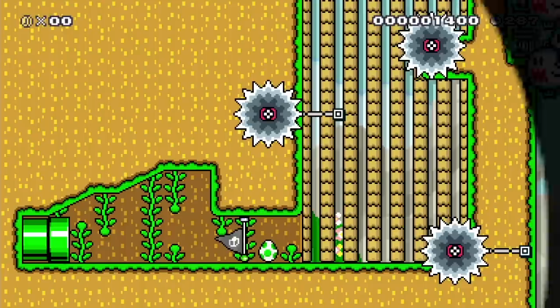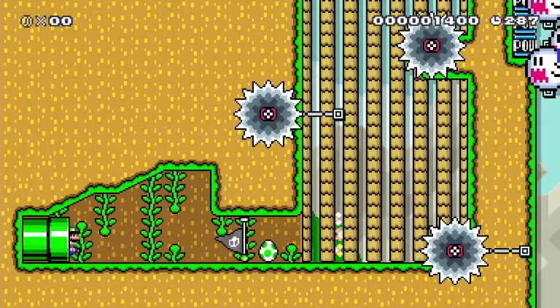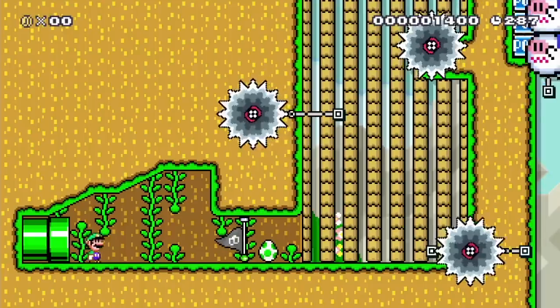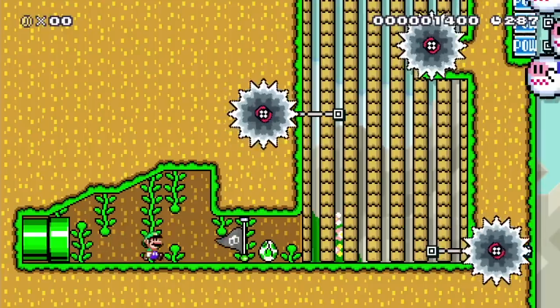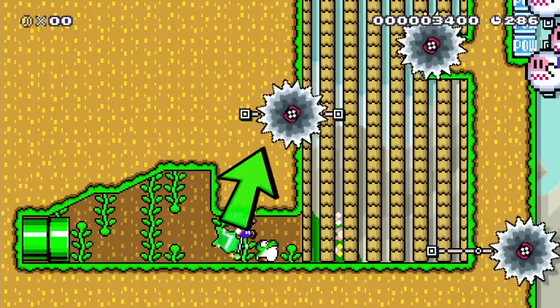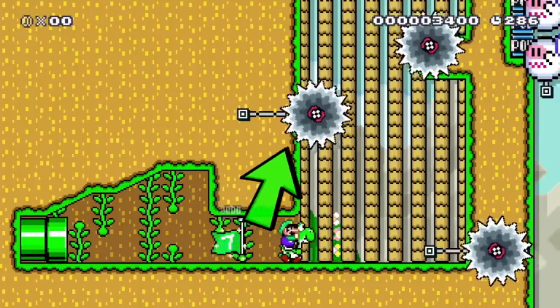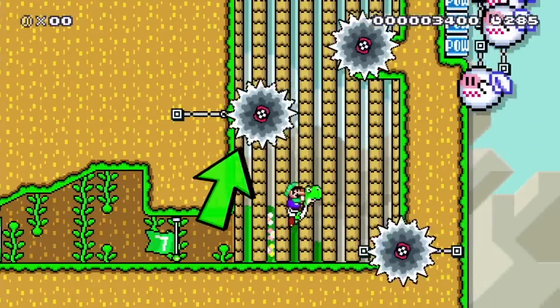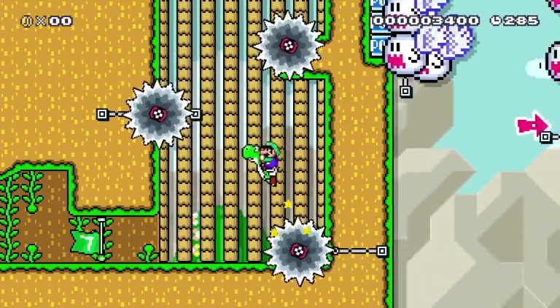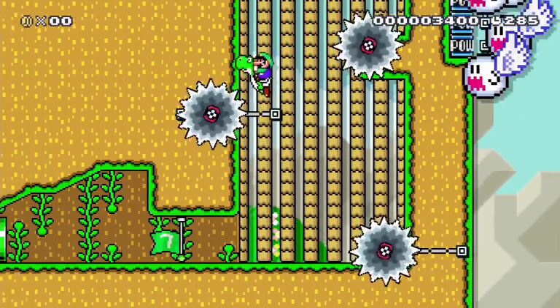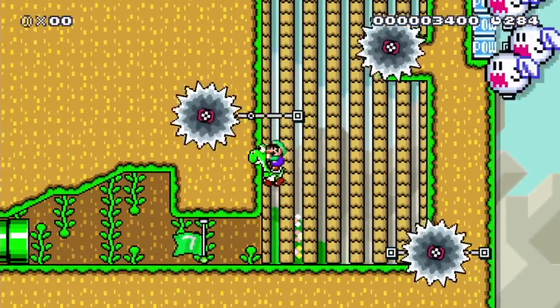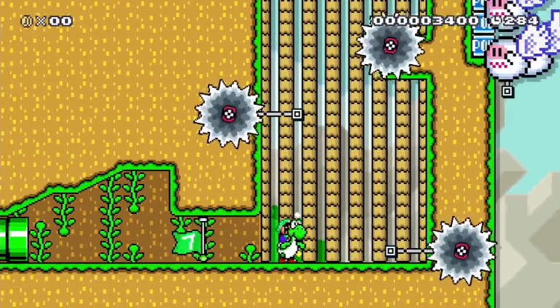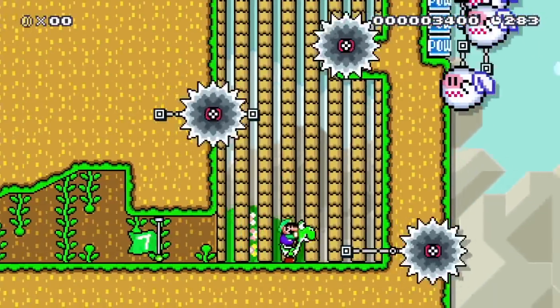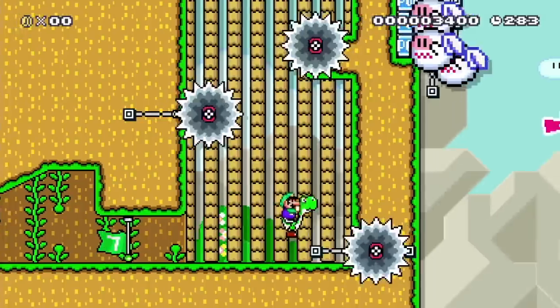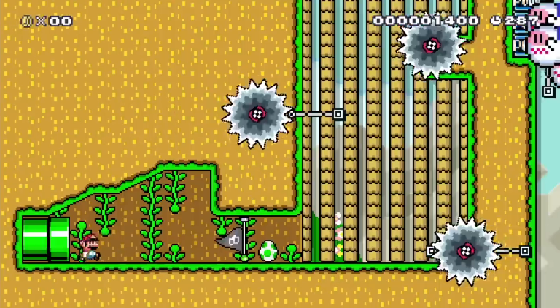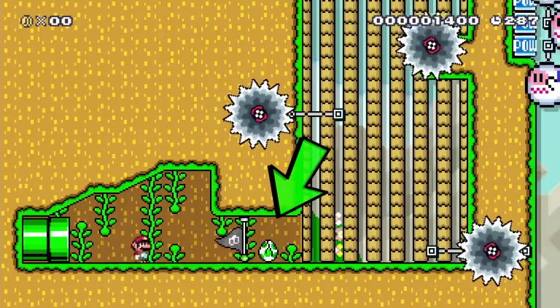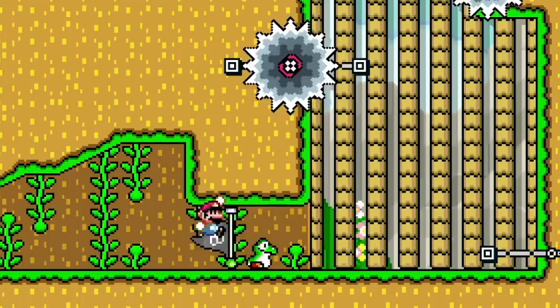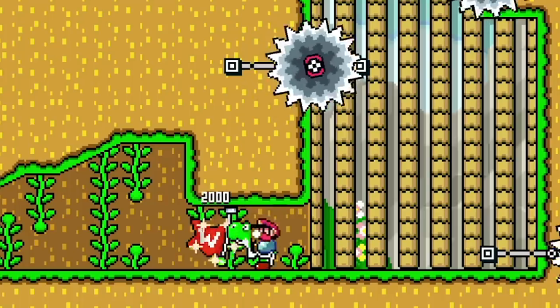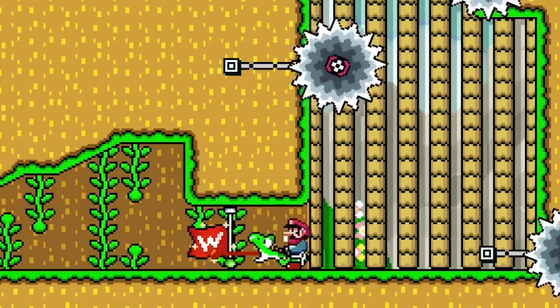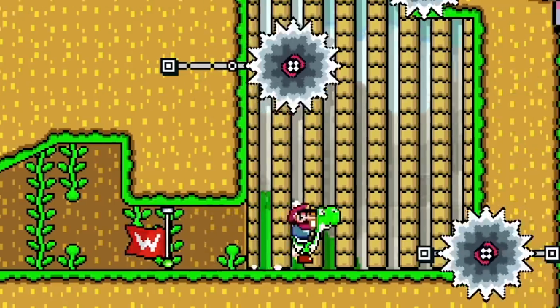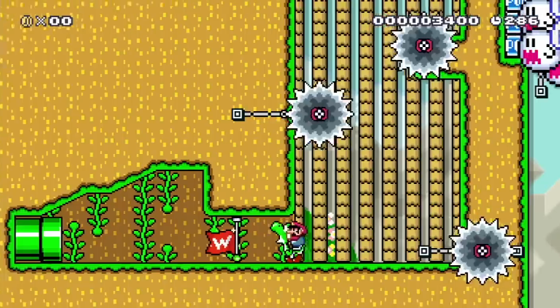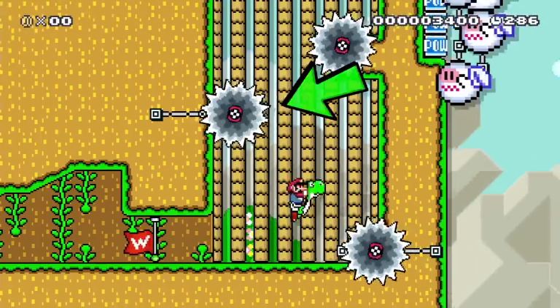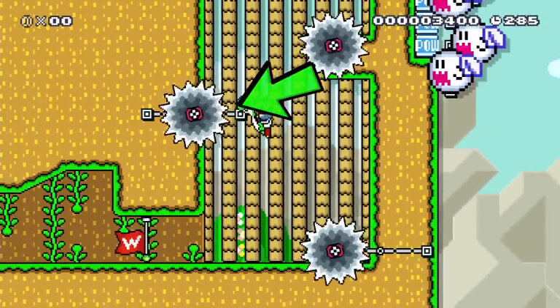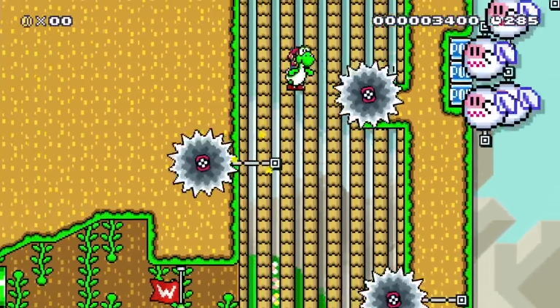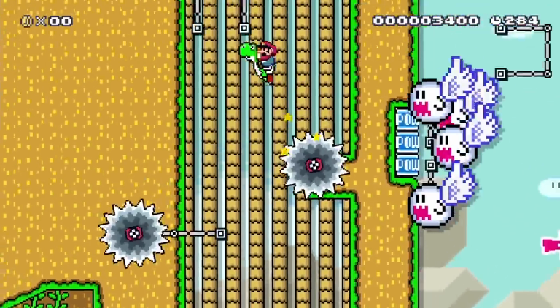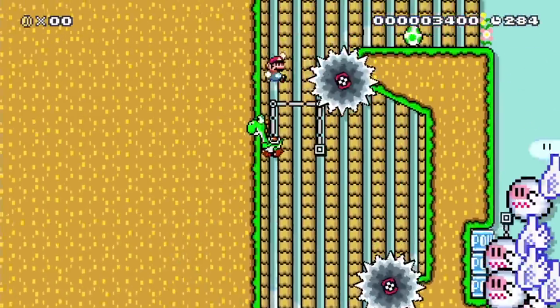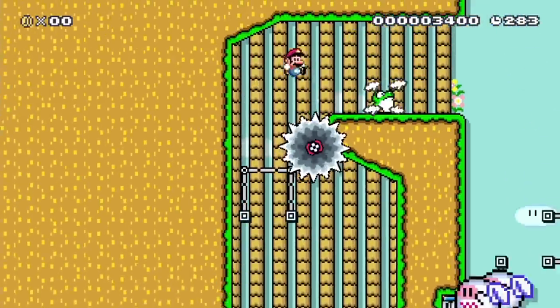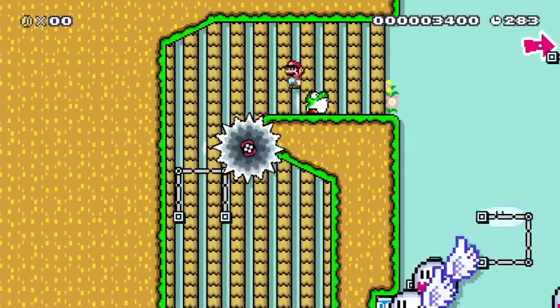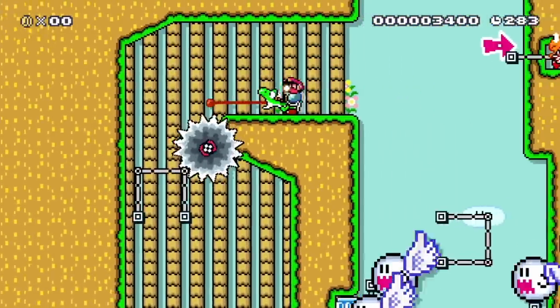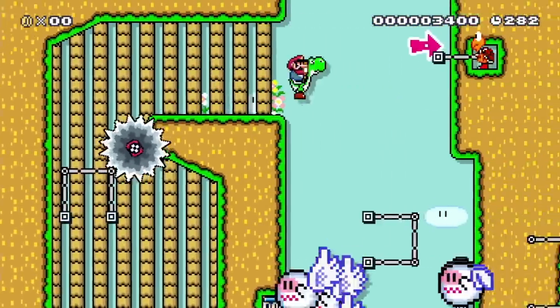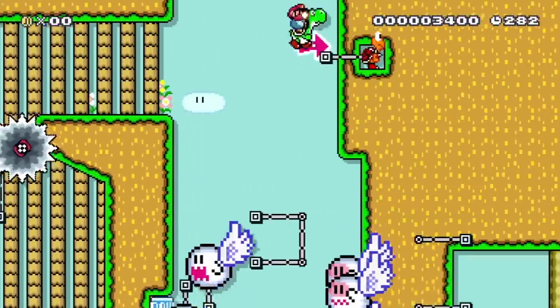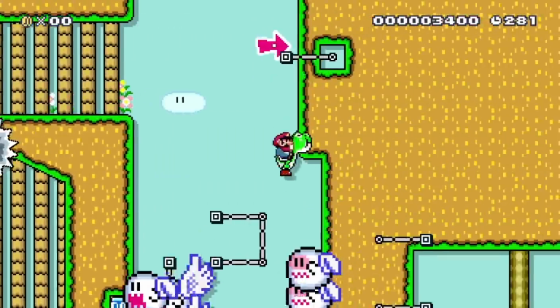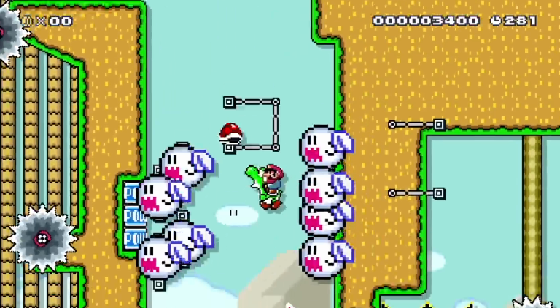In this part, if you try to jump off this saw immediately, you'll miss it and have to wait for it to come back. But by sticking Yoshi's tongue out, you actually get a speed boost and are fast enough to jump off it, which saves a few seconds — which I really needed to beat this 66 minute record.